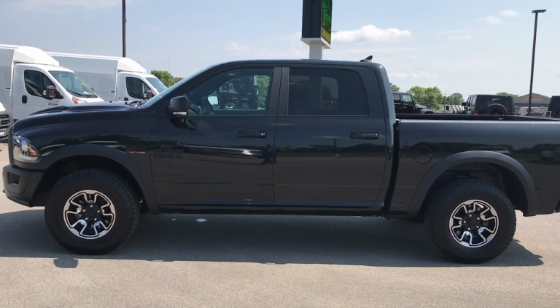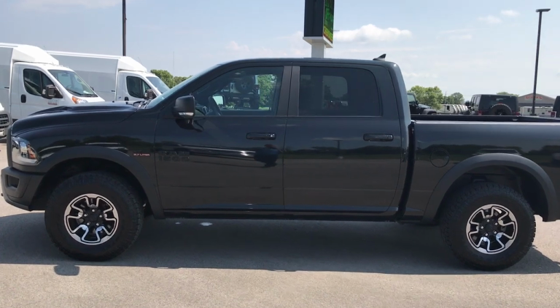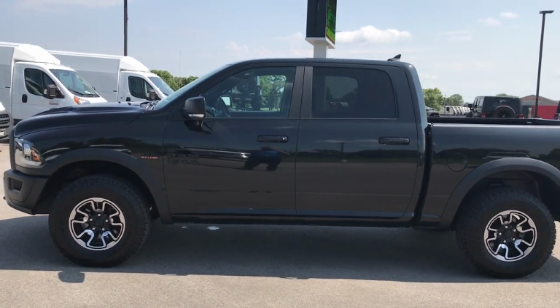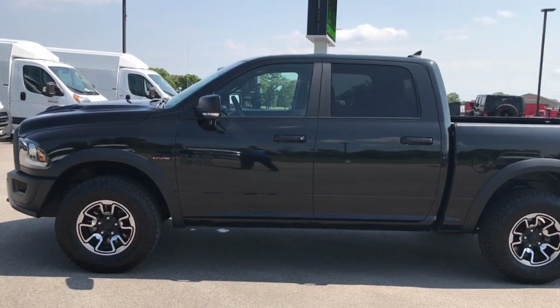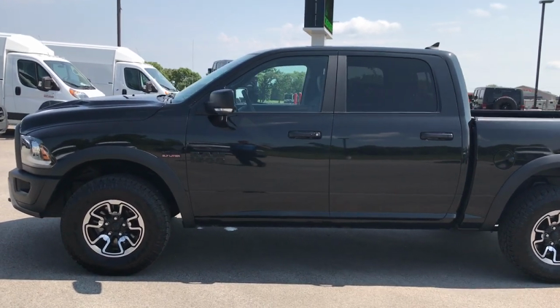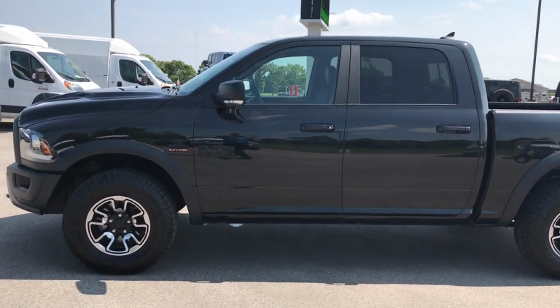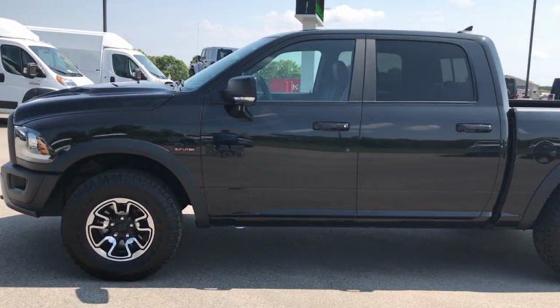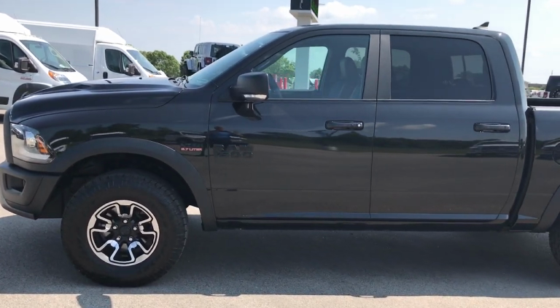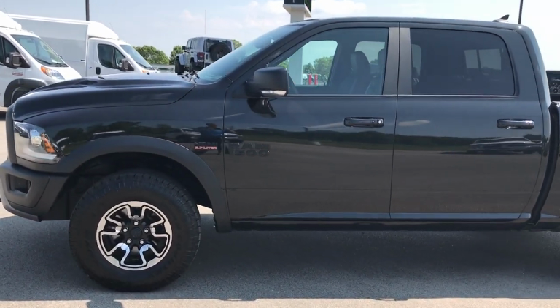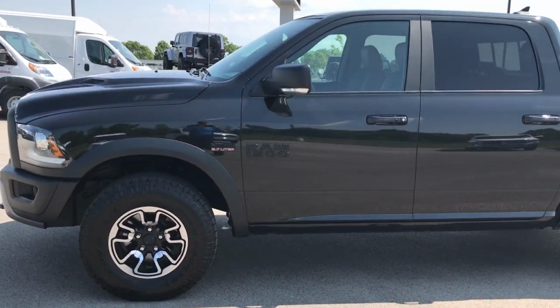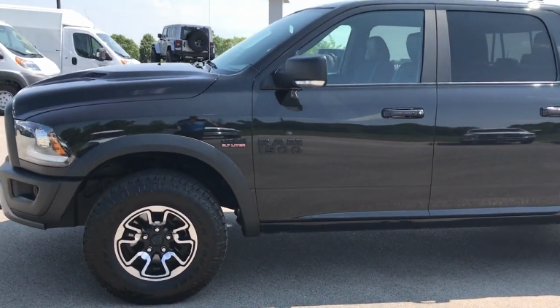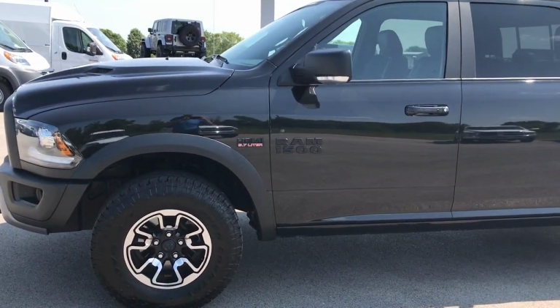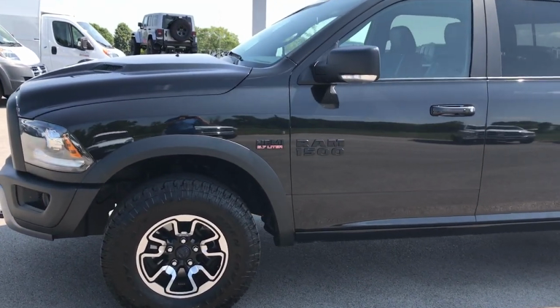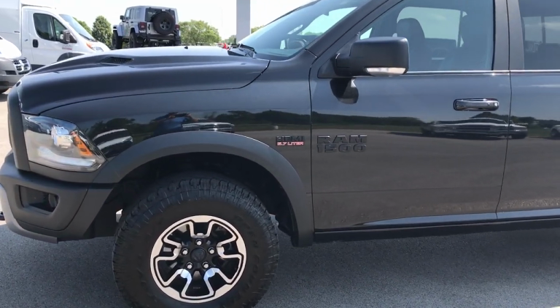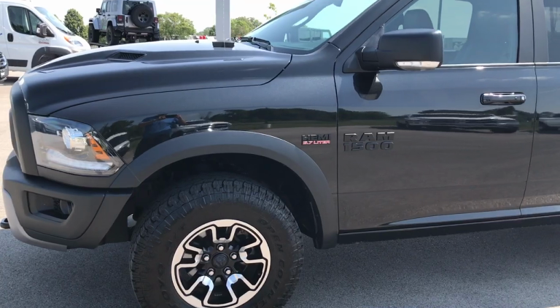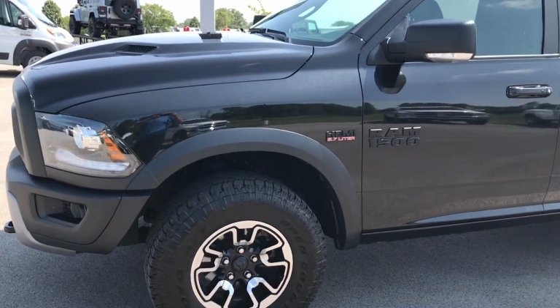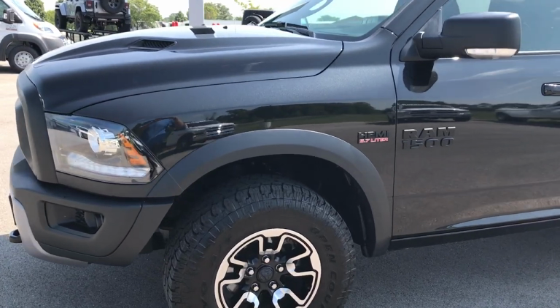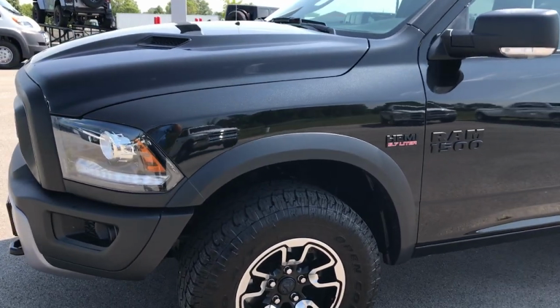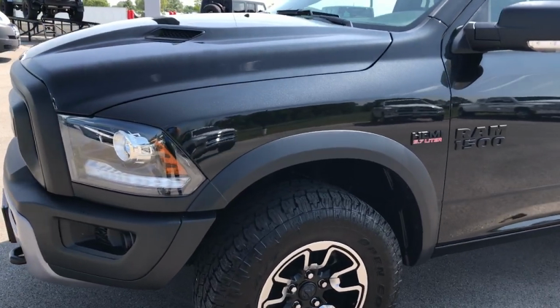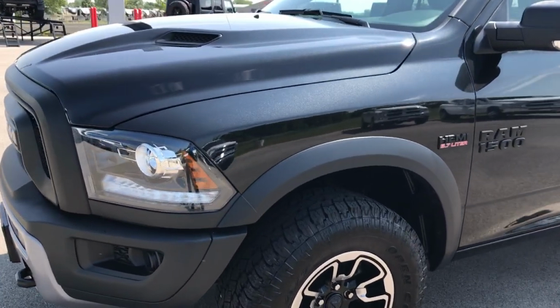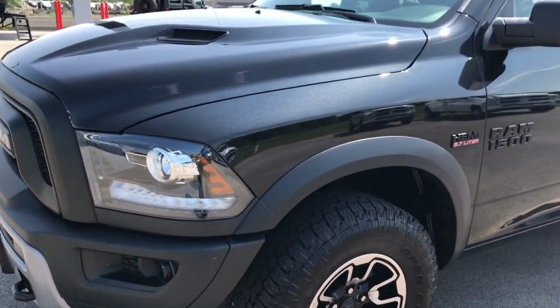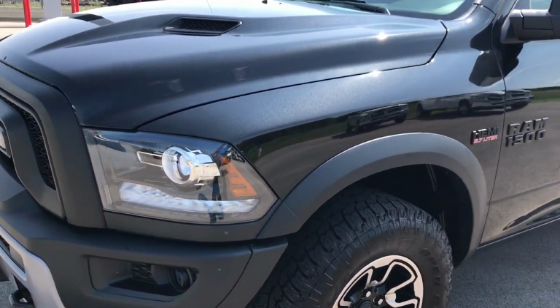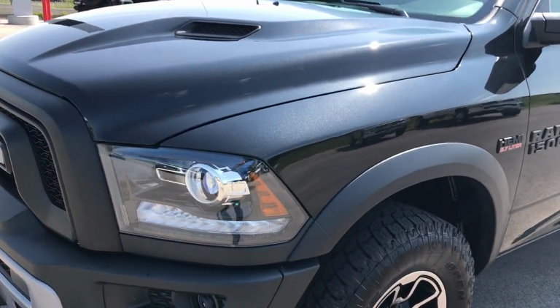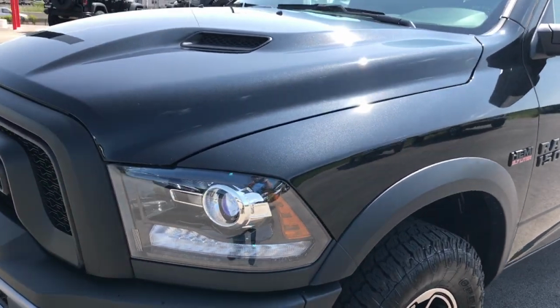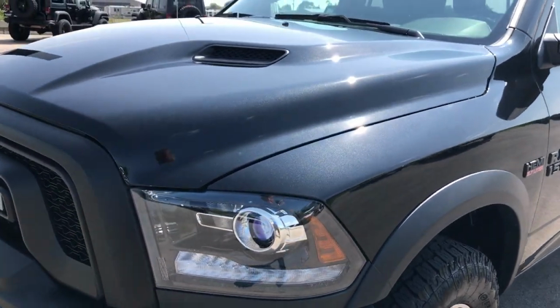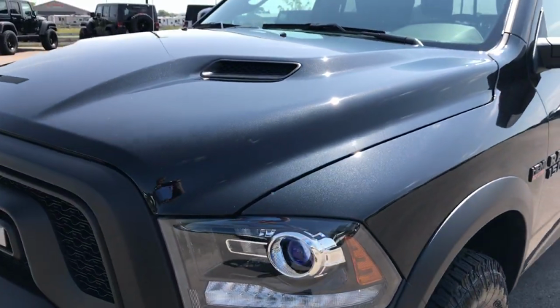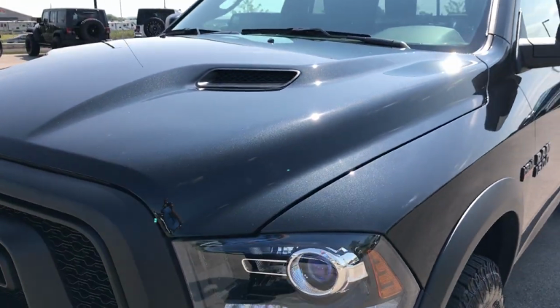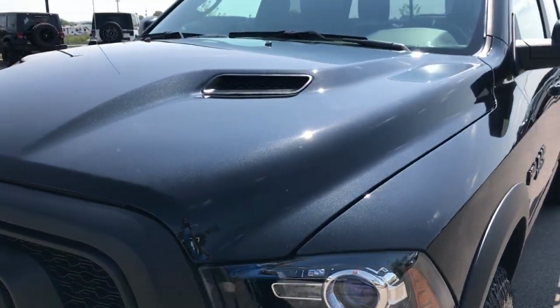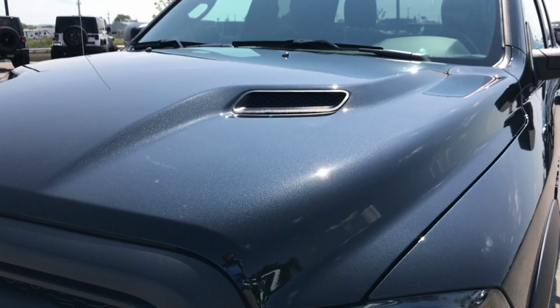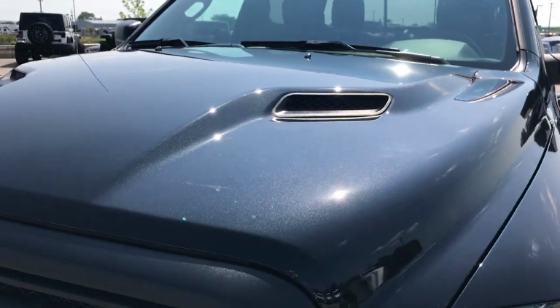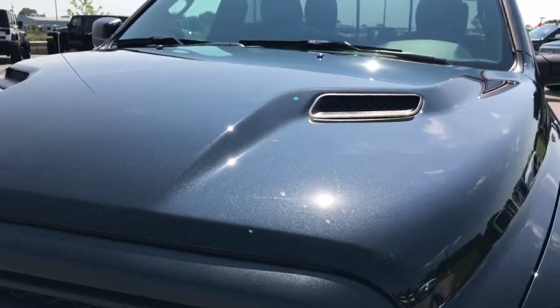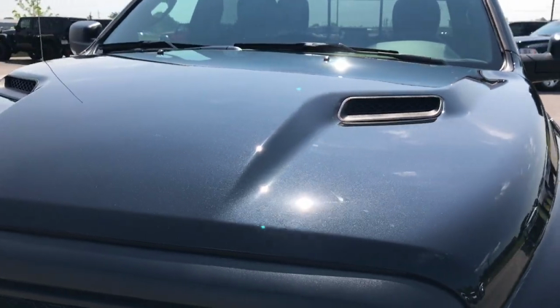This is stock number 7T378A, a 2016 Ram 1500 Crew Cab Short Box with the Rebel Package.